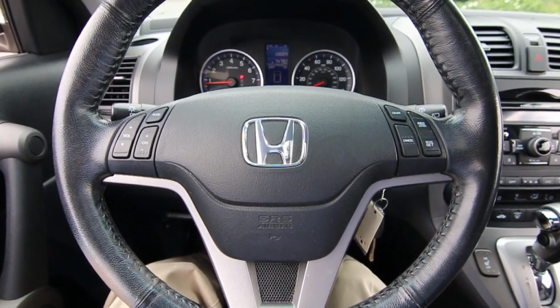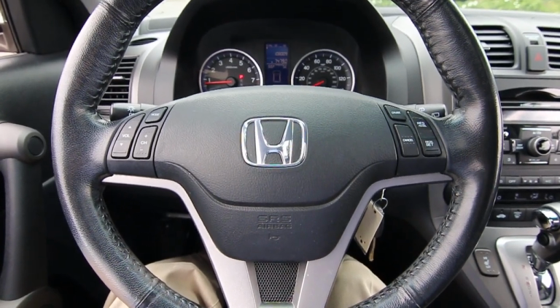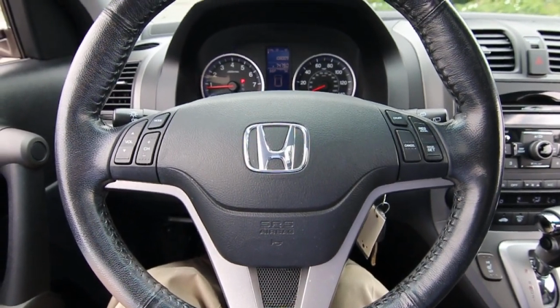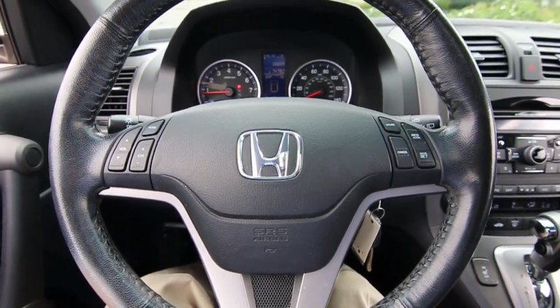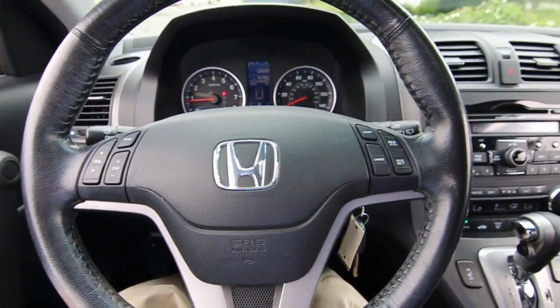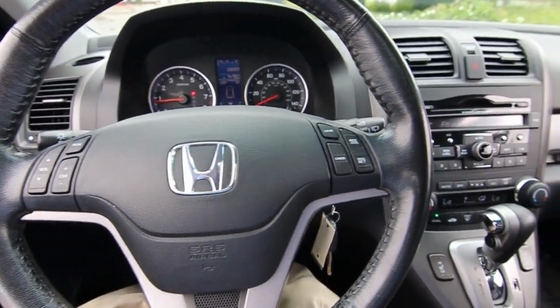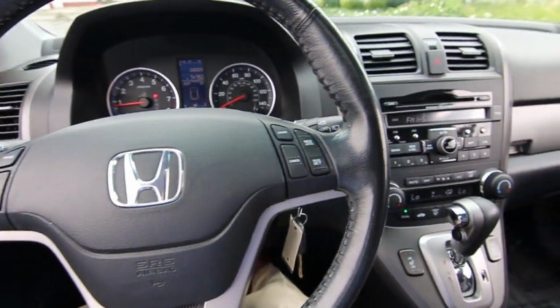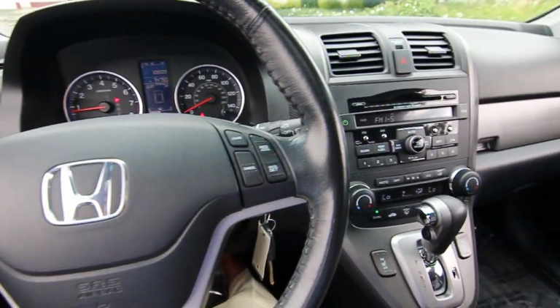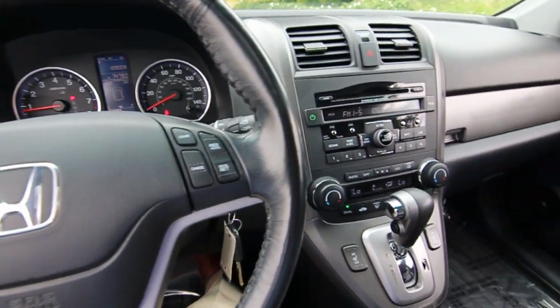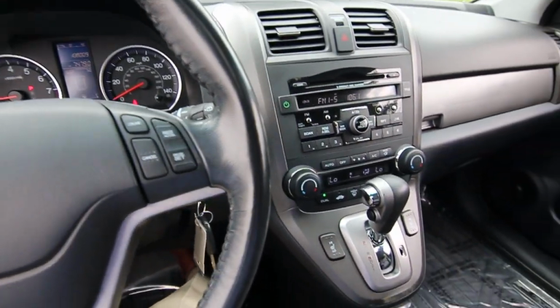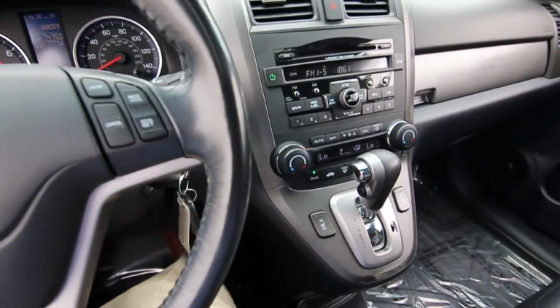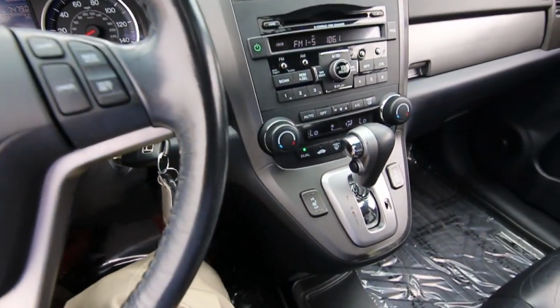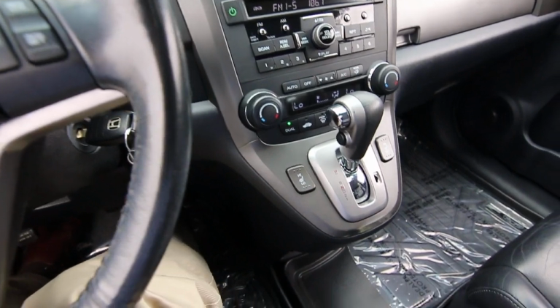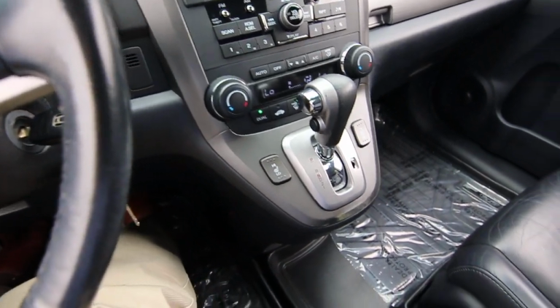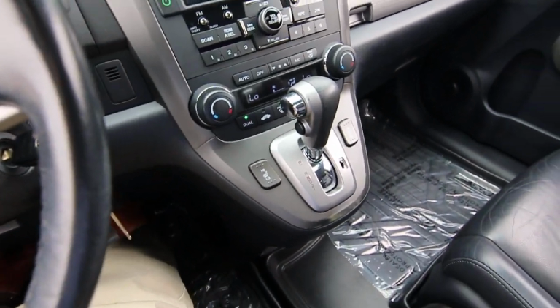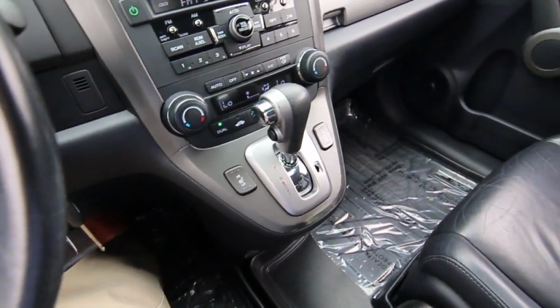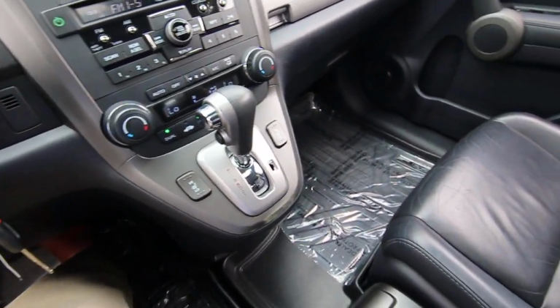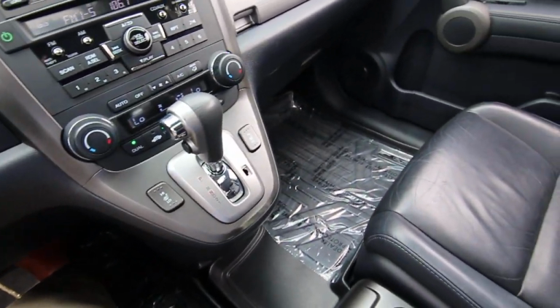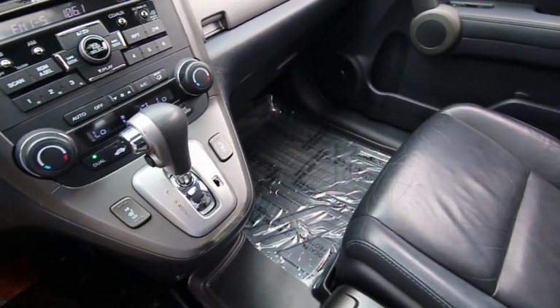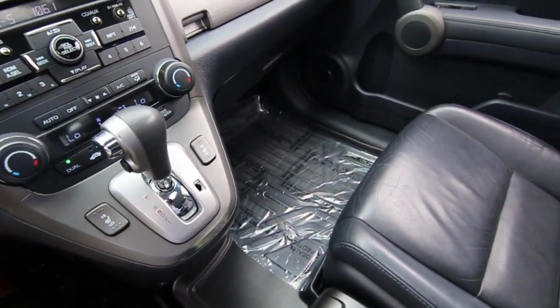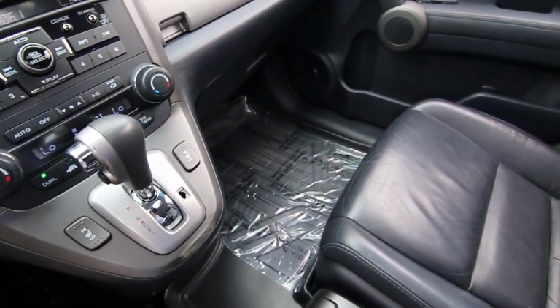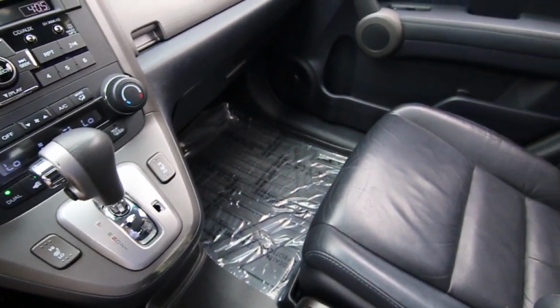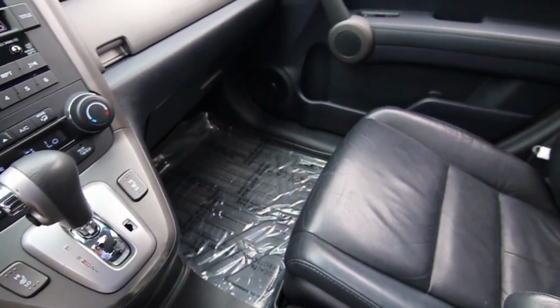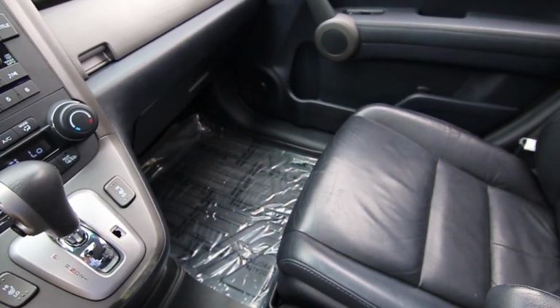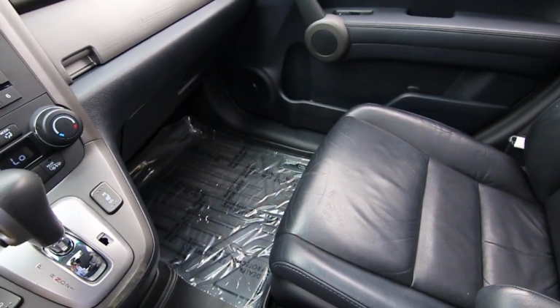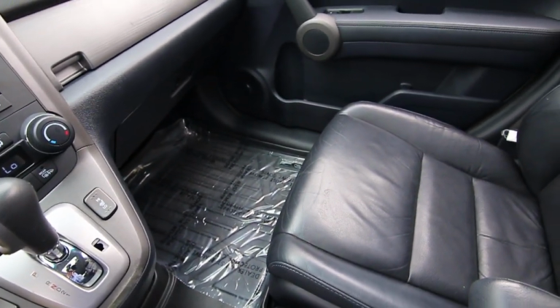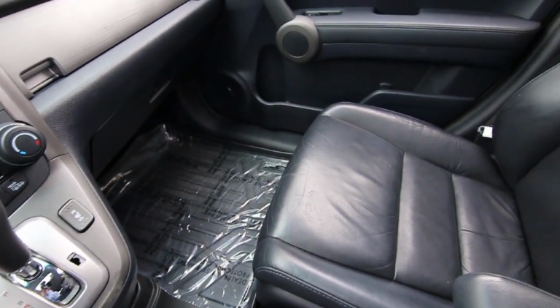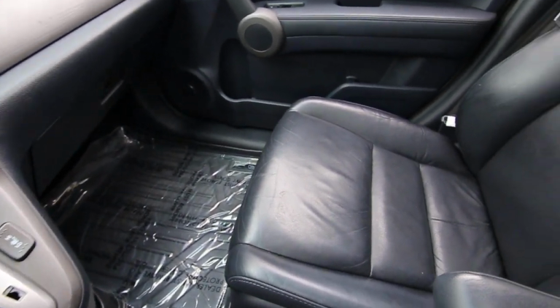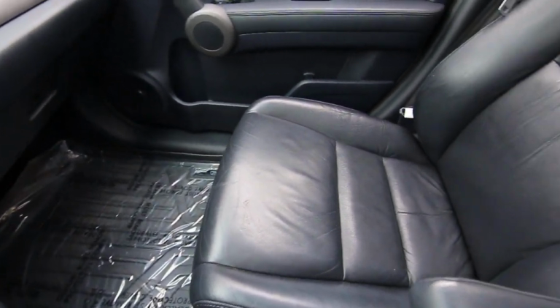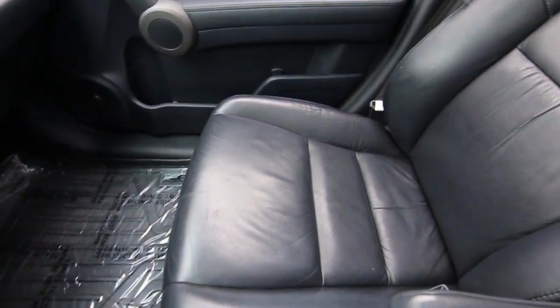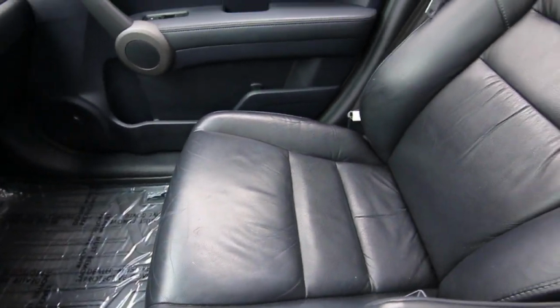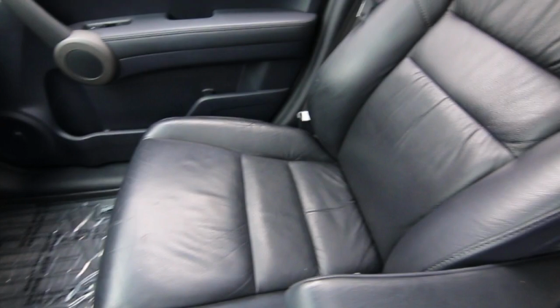Hello, Joe here from Infinity of Tacoma. Today I'm going to tell you about this 2010 Honda CR-V EX-L that we took in on trade.